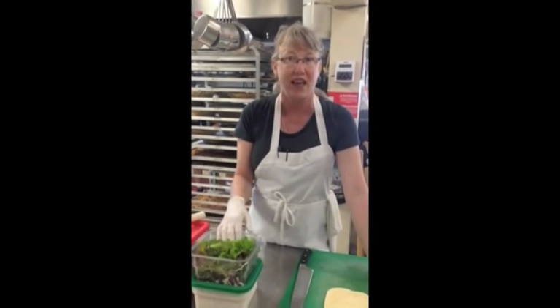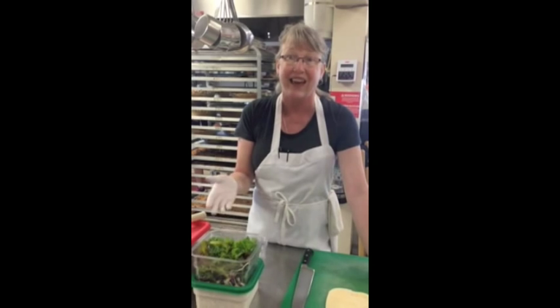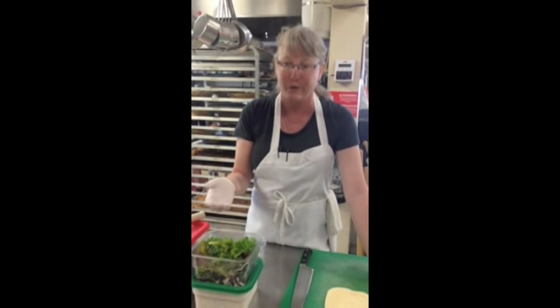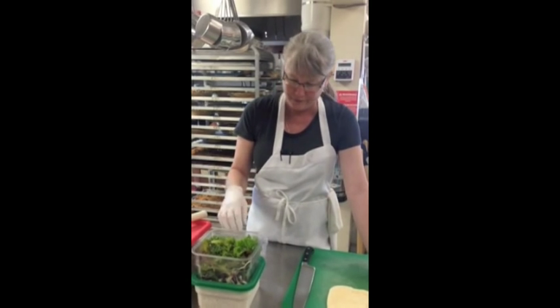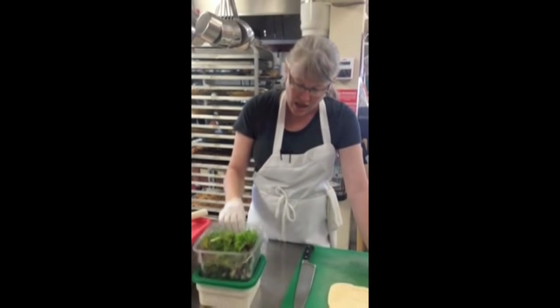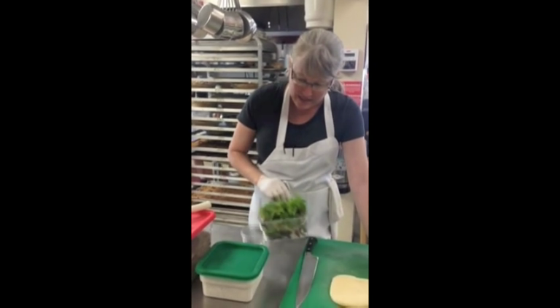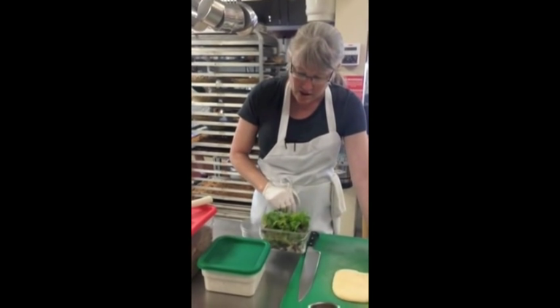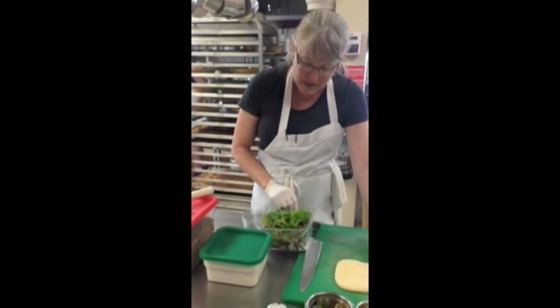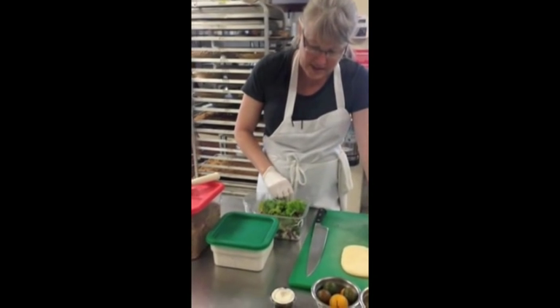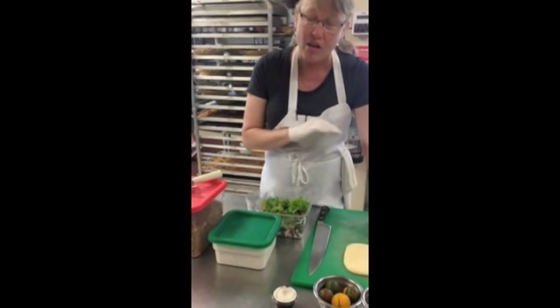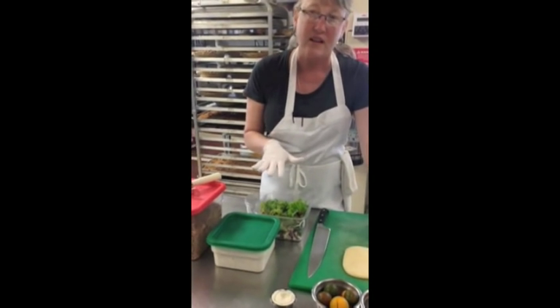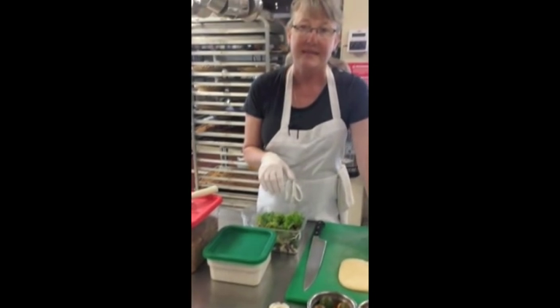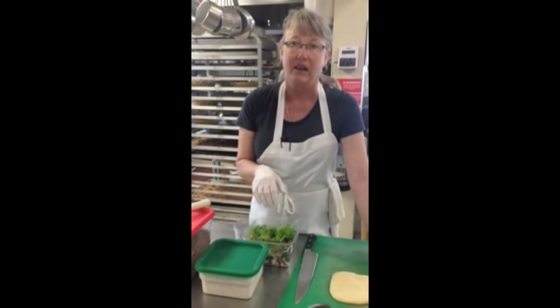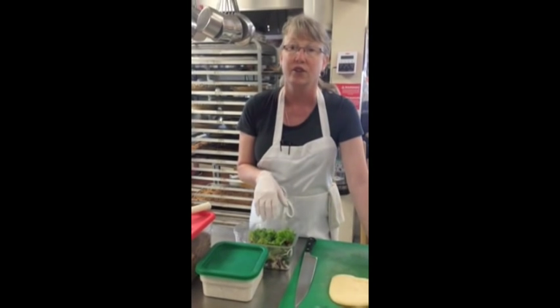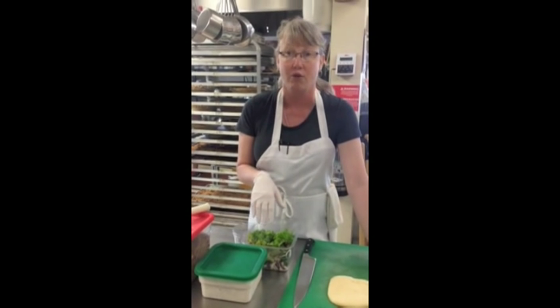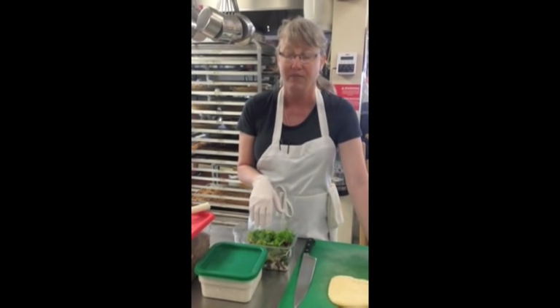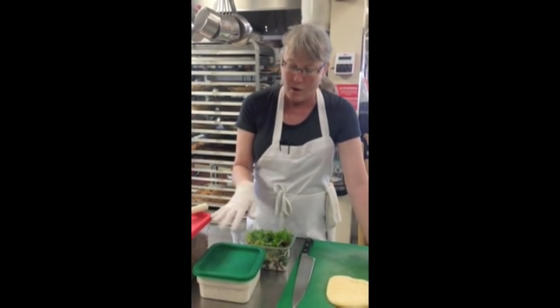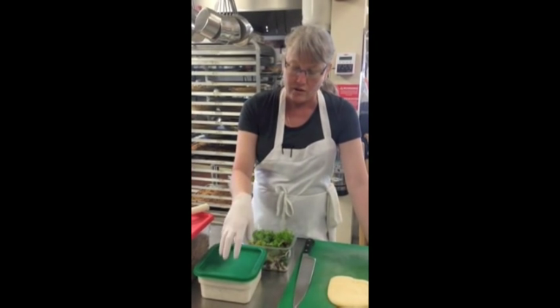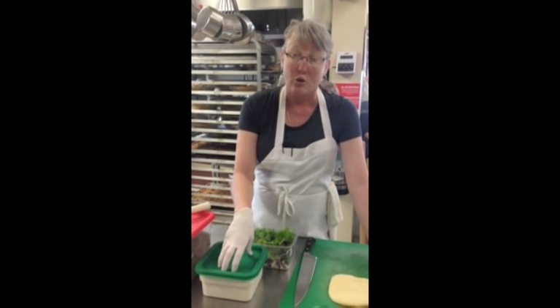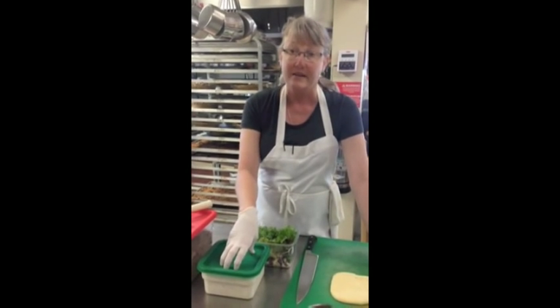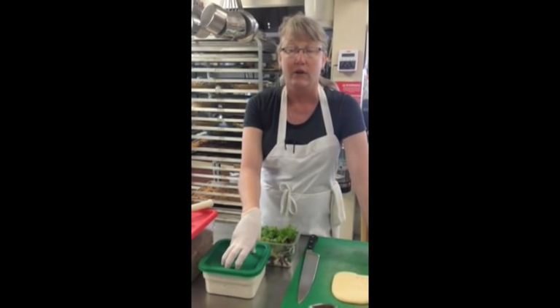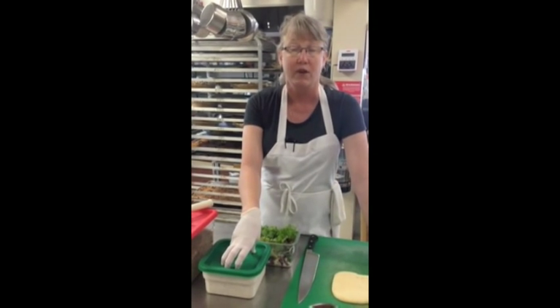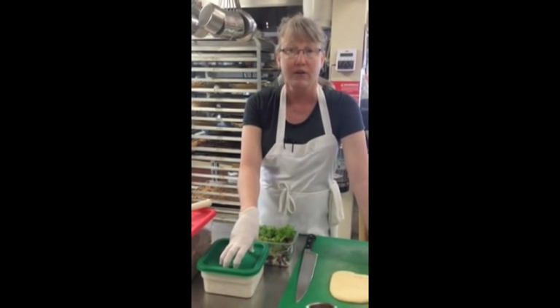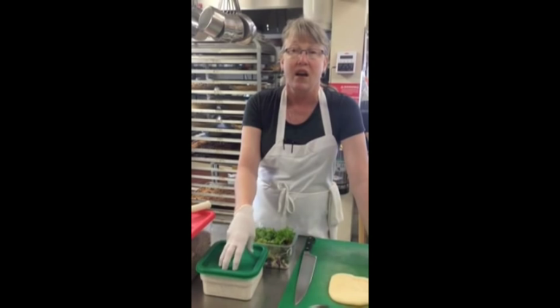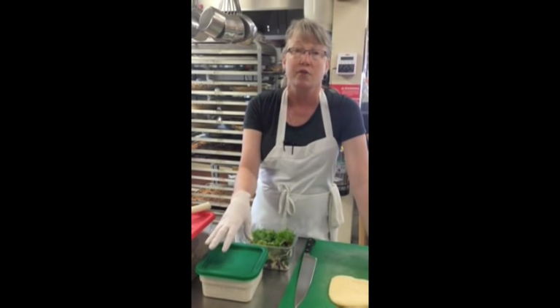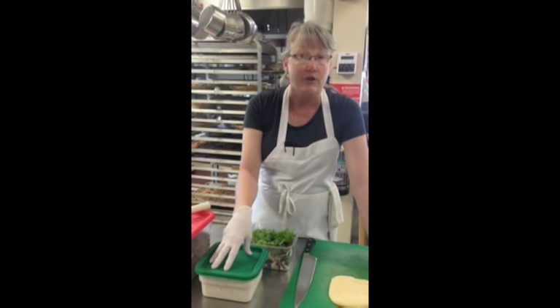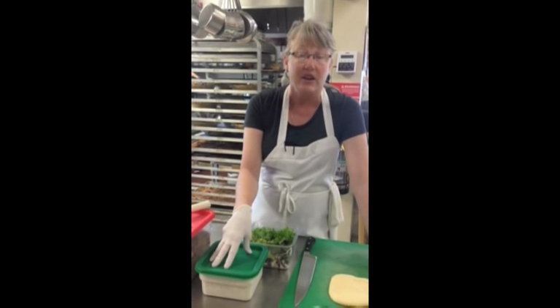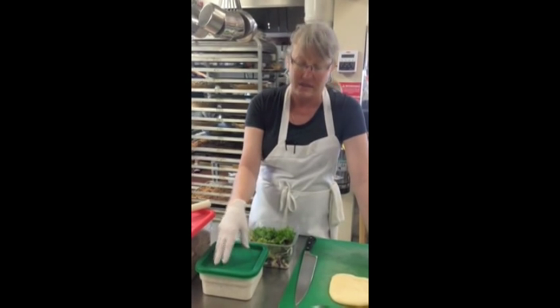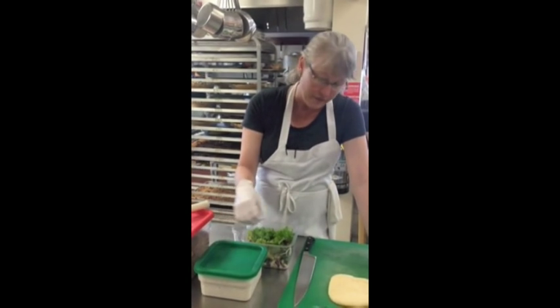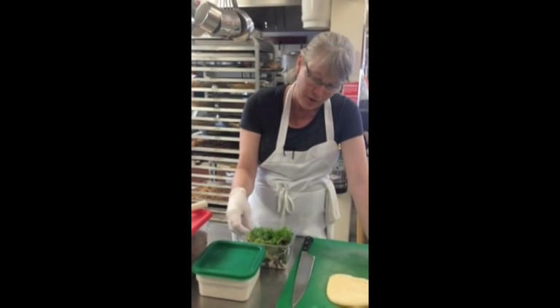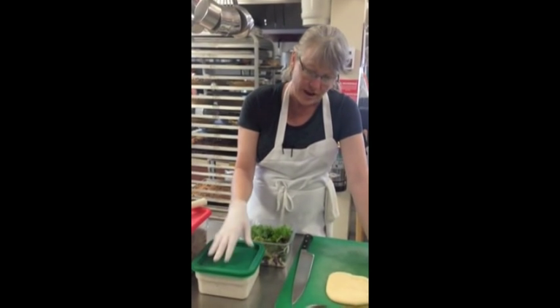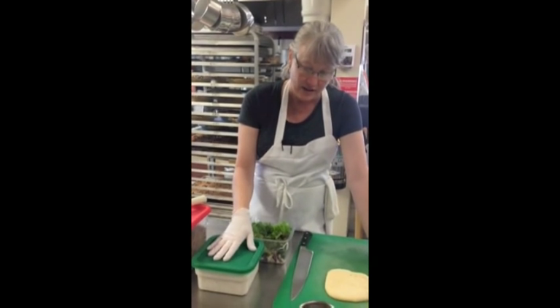And this is our creamy dill dressing. All of the salad dressings that we make at Coffee Traders are homemade. We use local Kalispell Creamery buttermilk, sour cream, and some fresh, beautiful, organic dill.